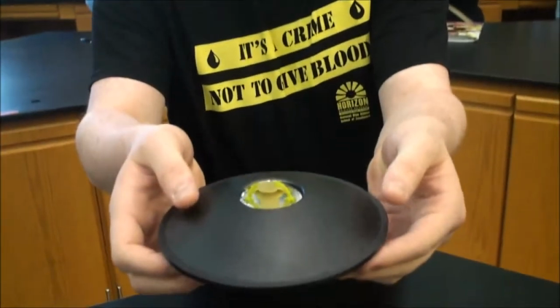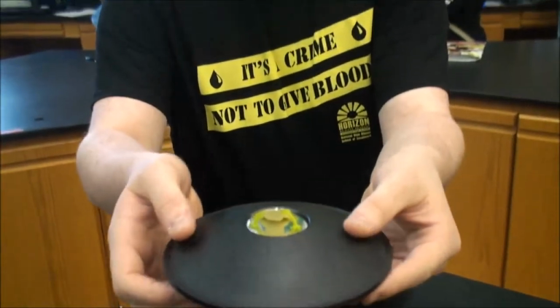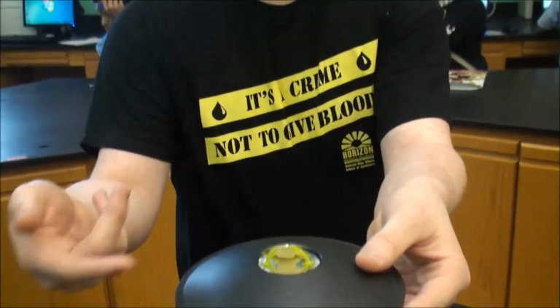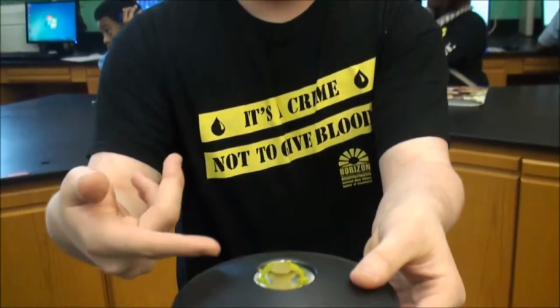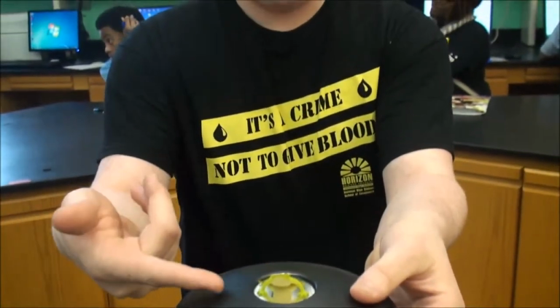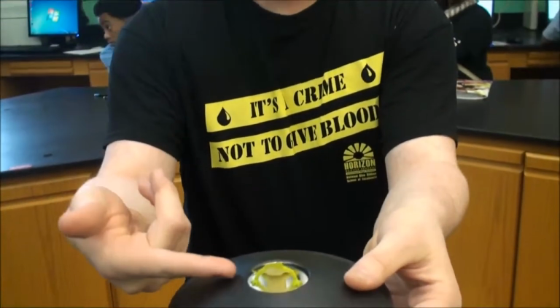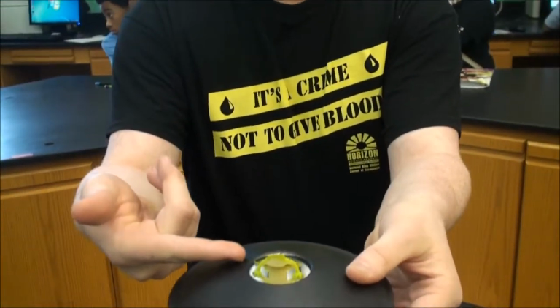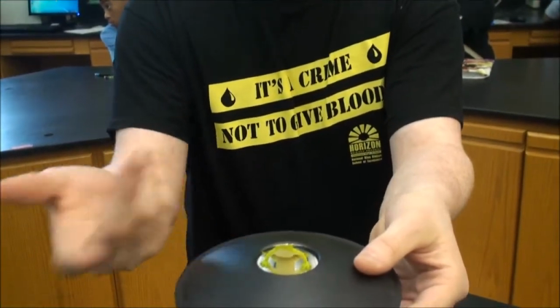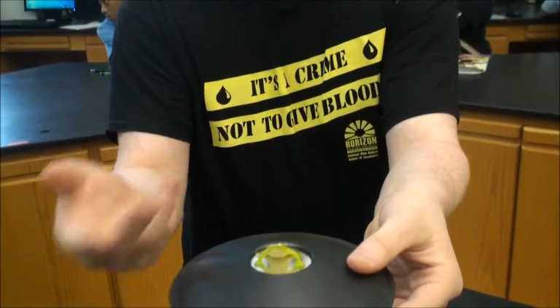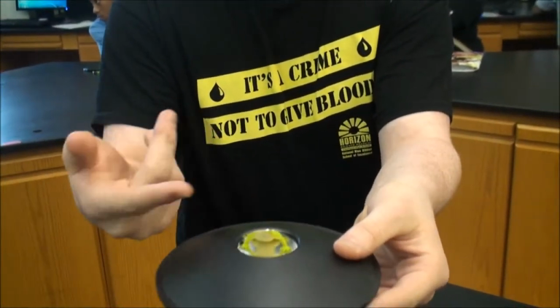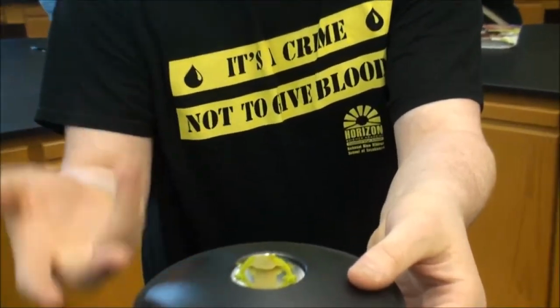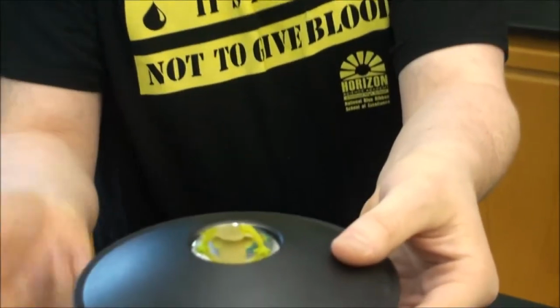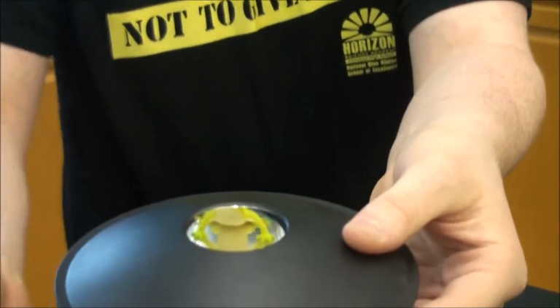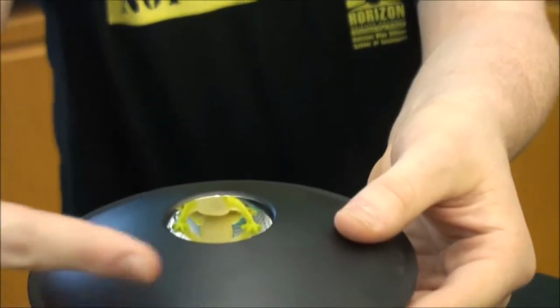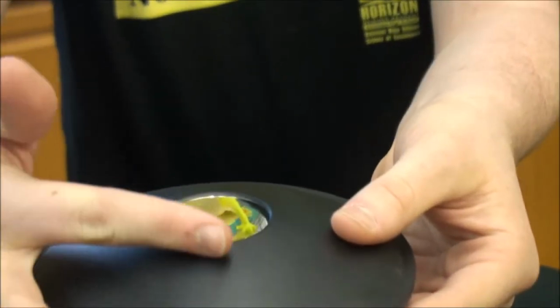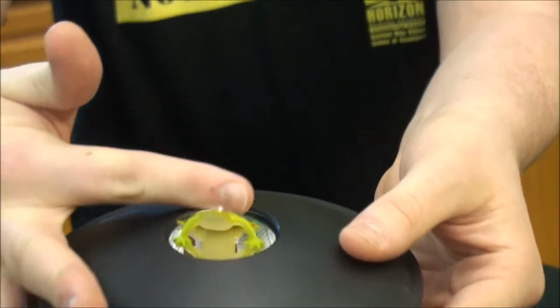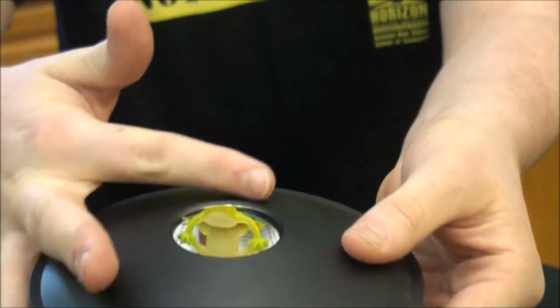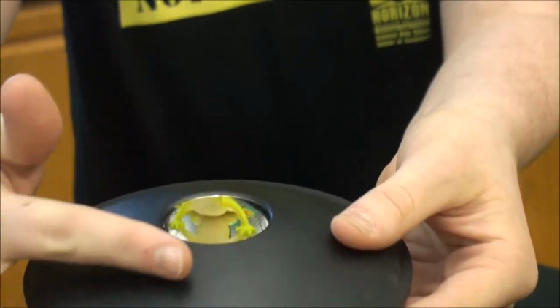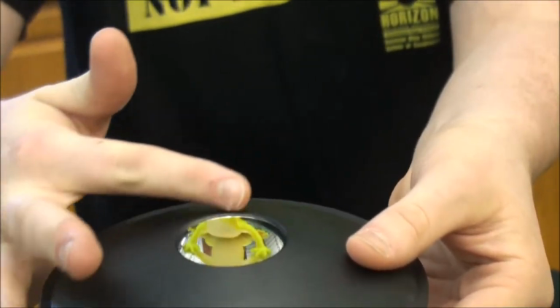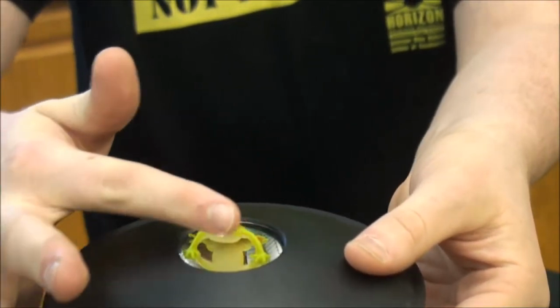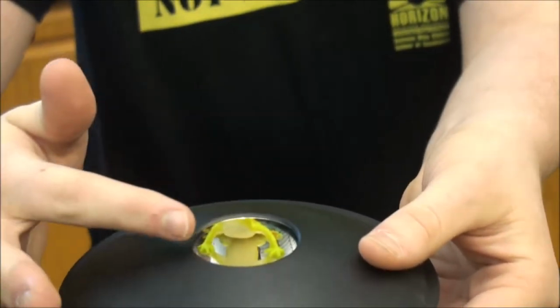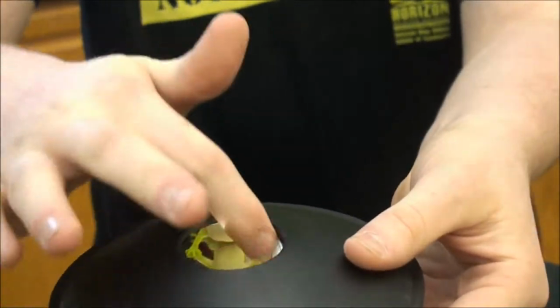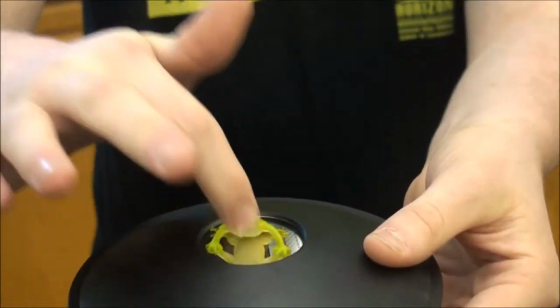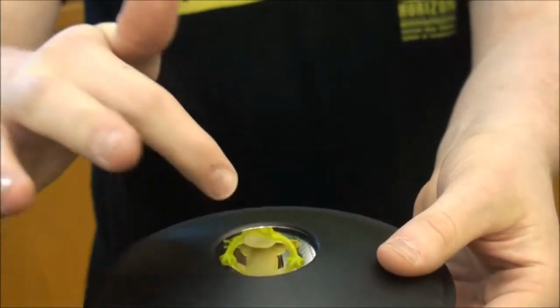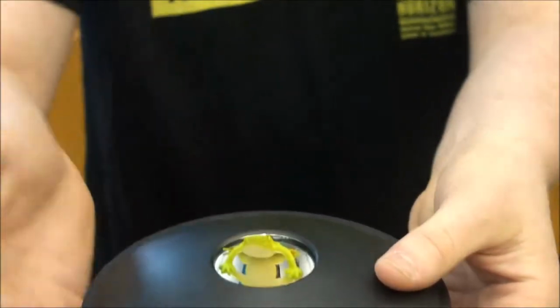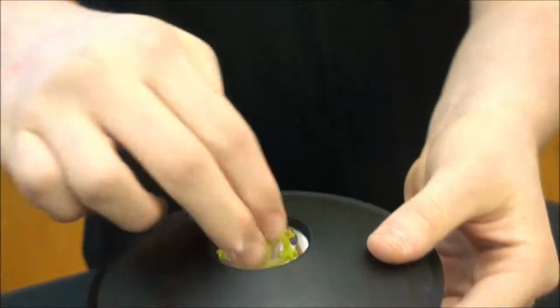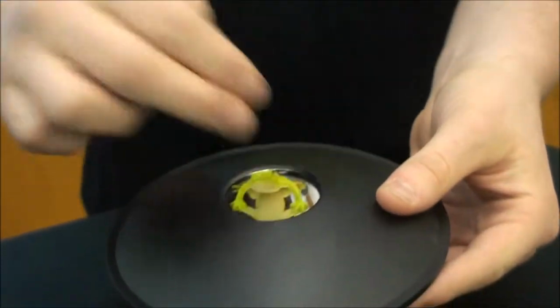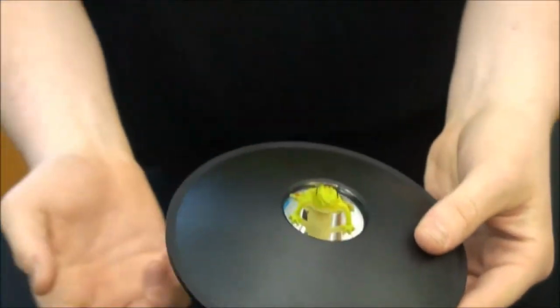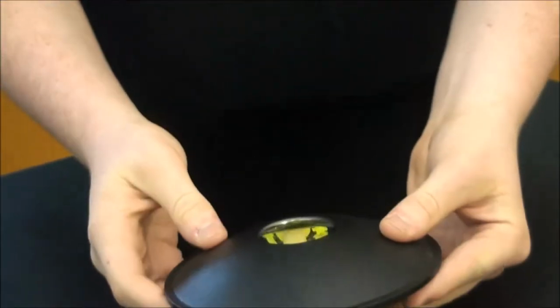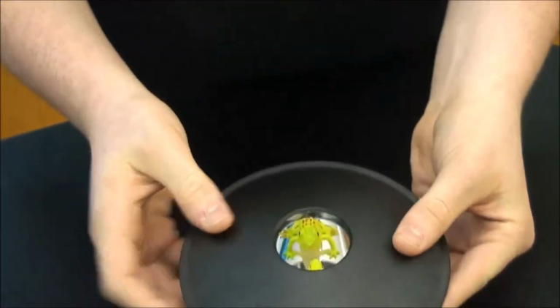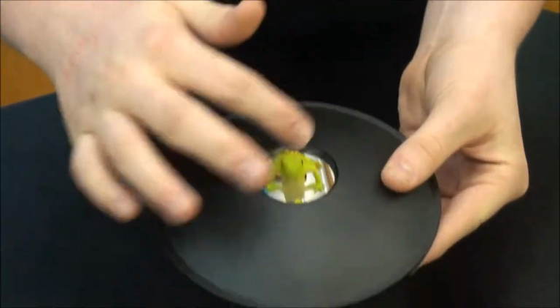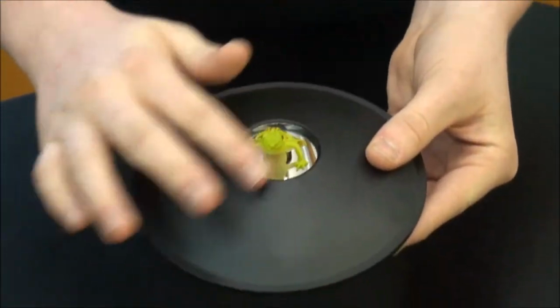As you can see, there appears to be the frog floating above, right? But what seems to be going on? I can't seem to touch it.